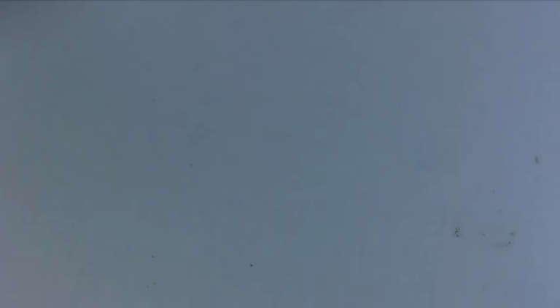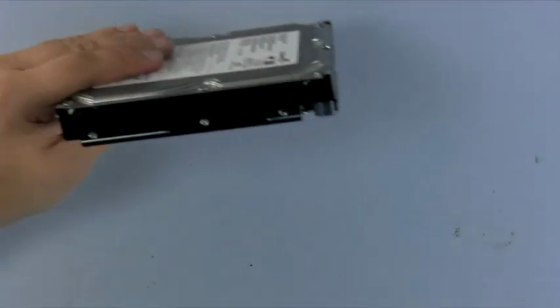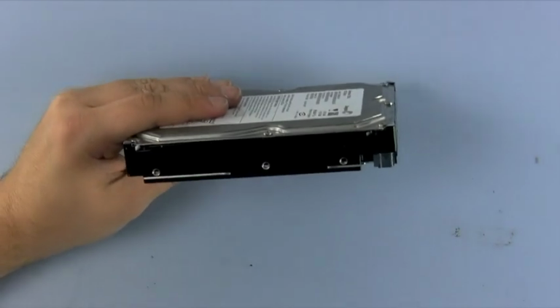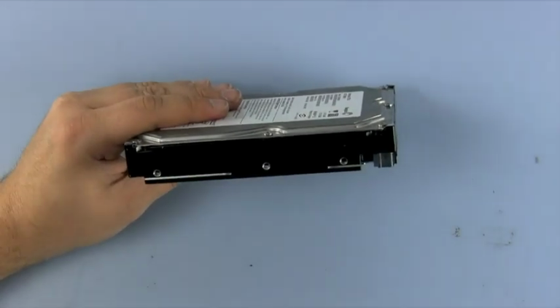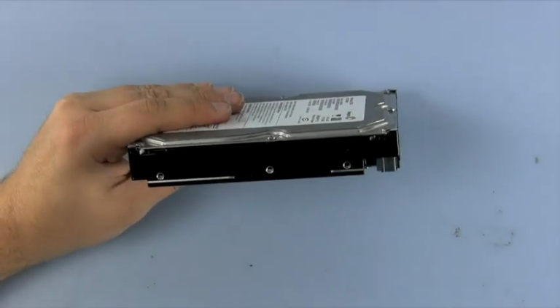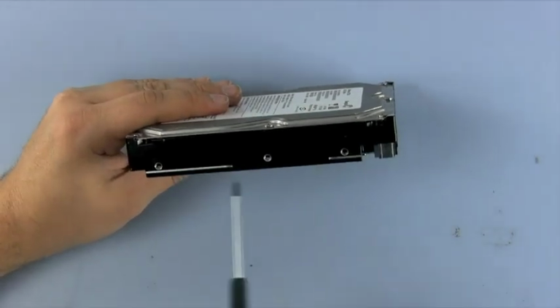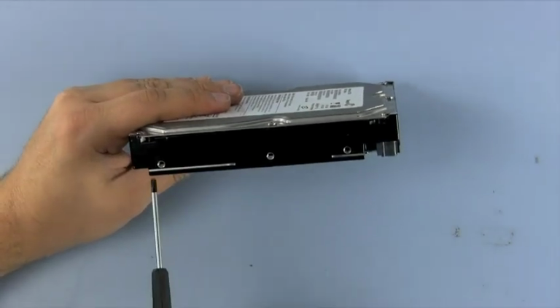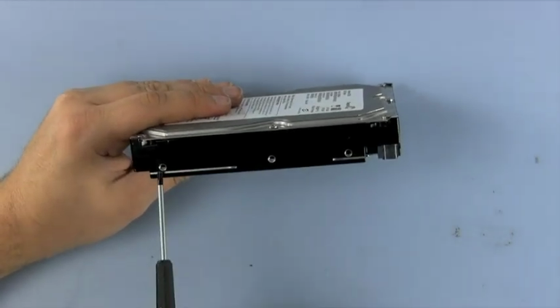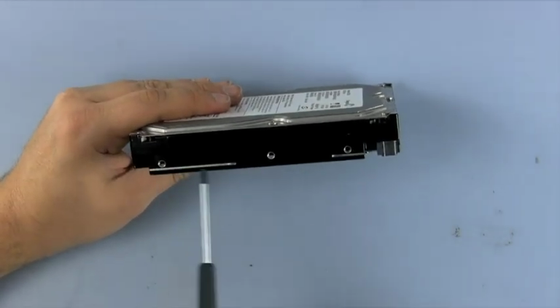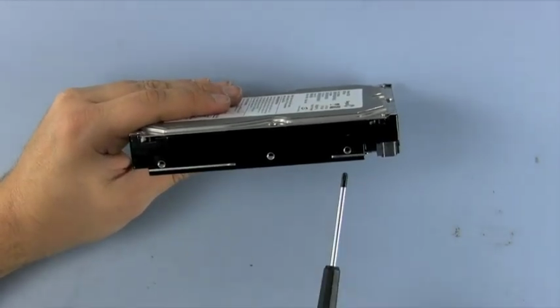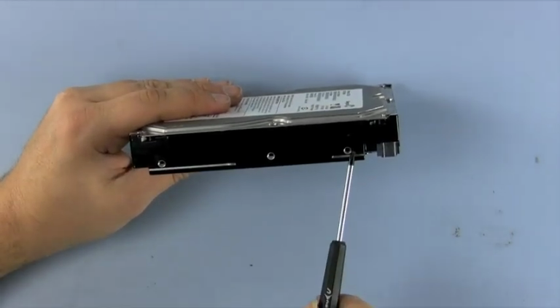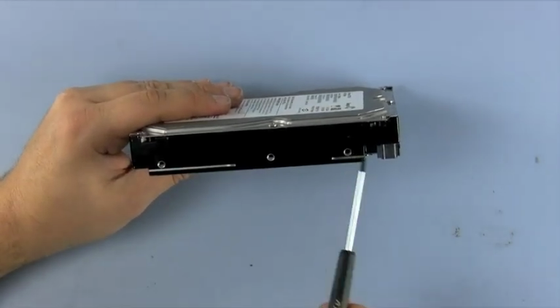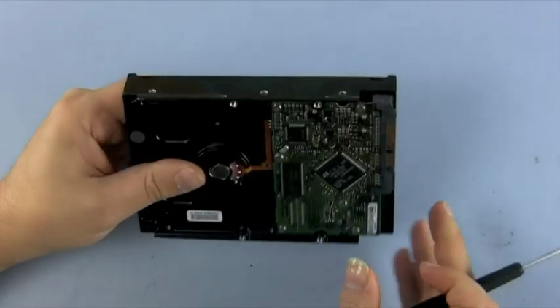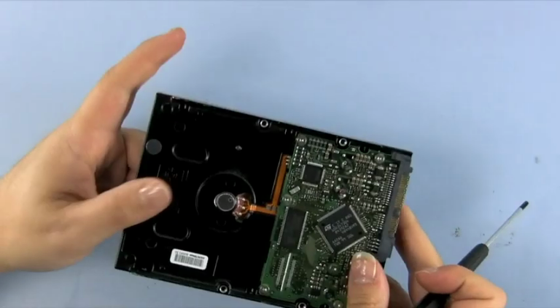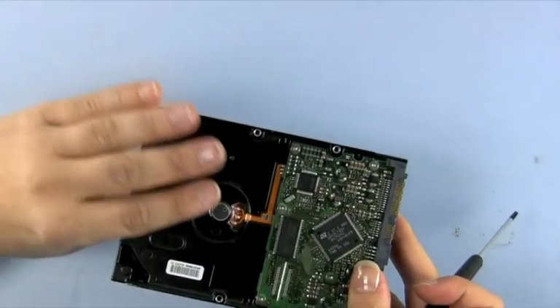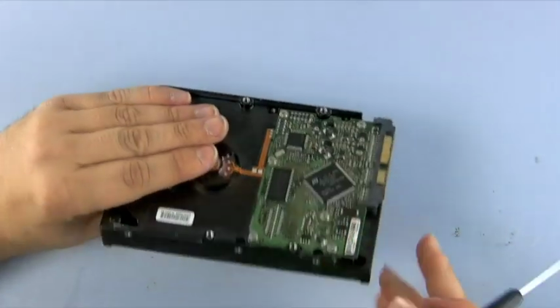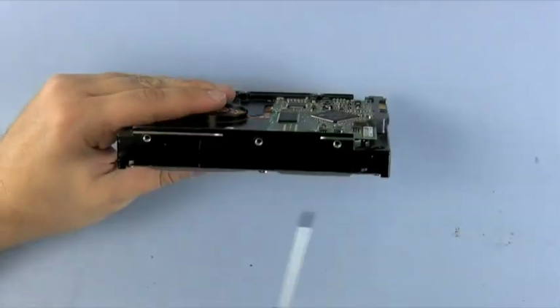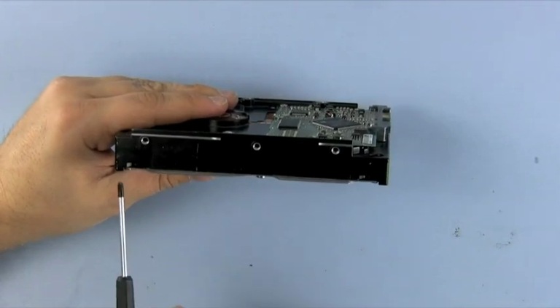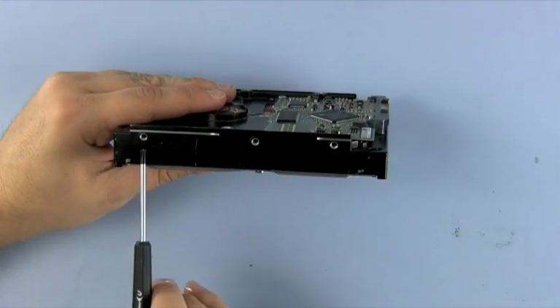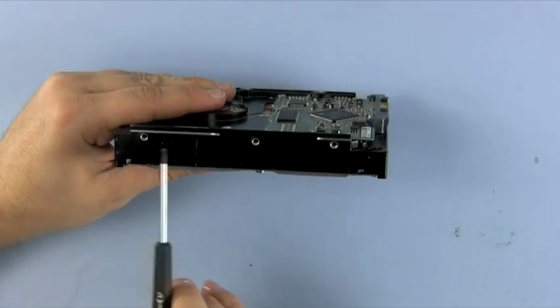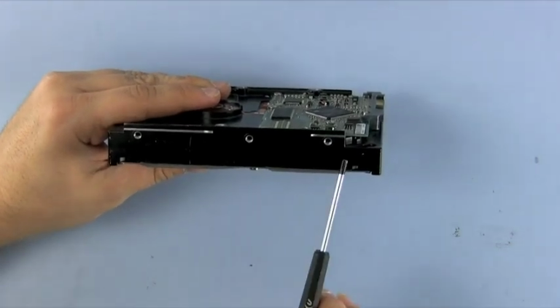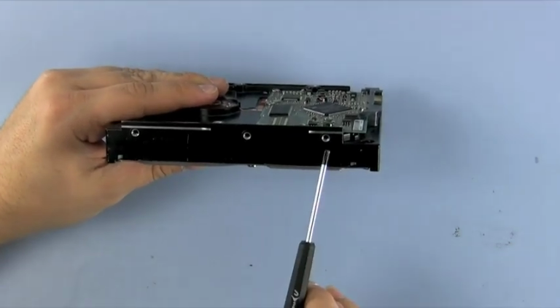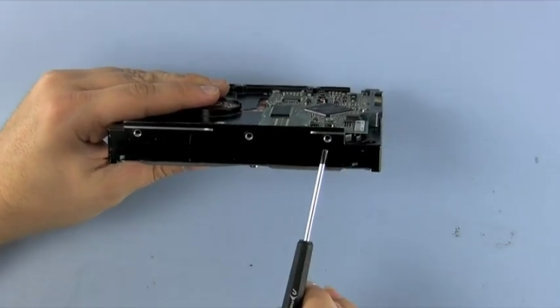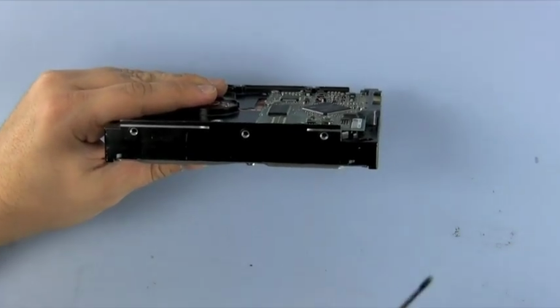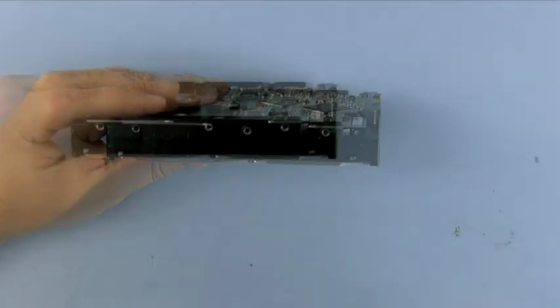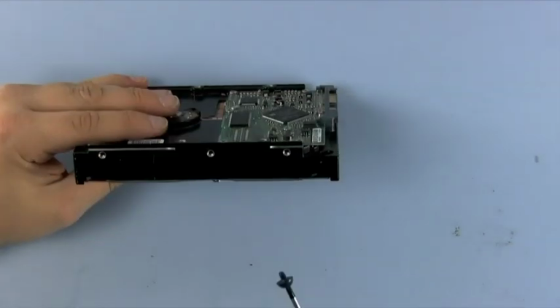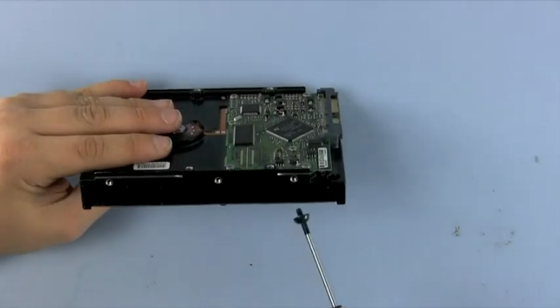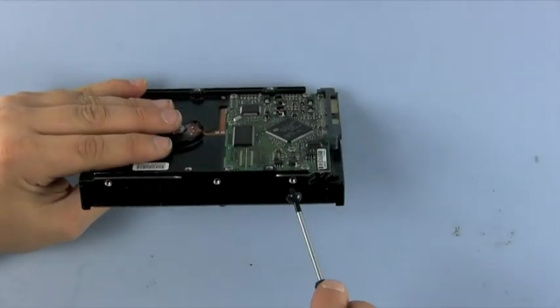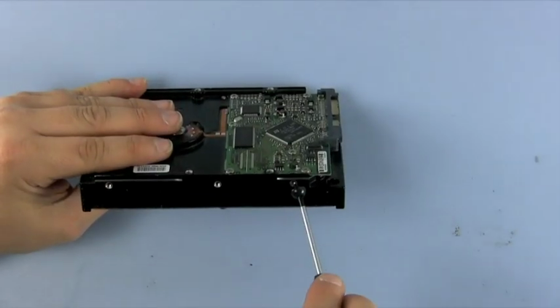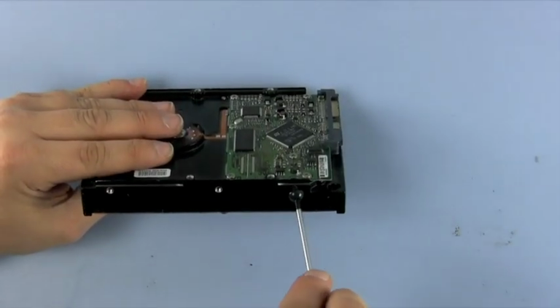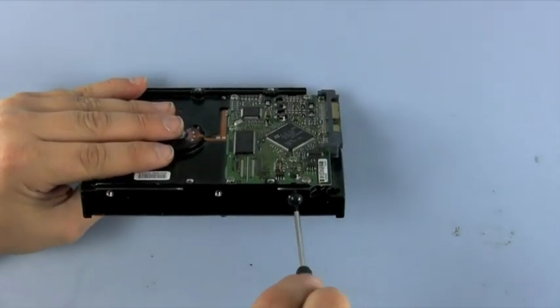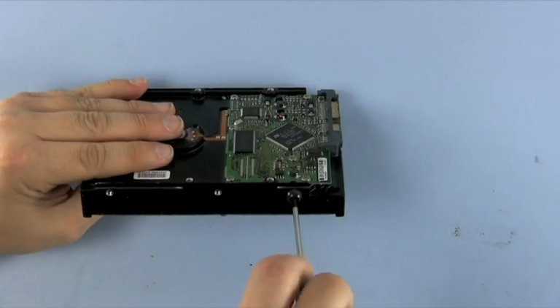On your new 3.5 inch SATA drive, attach the four screw mounts you just removed to the four outermost screw holes. Once they are attached, they will act as guides and mount points while installing.